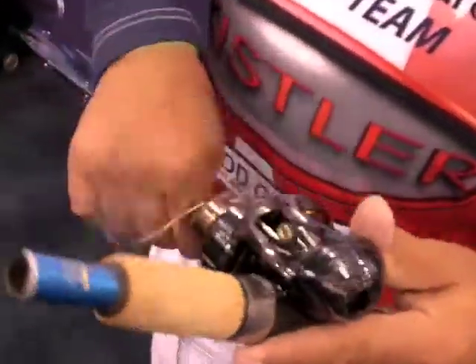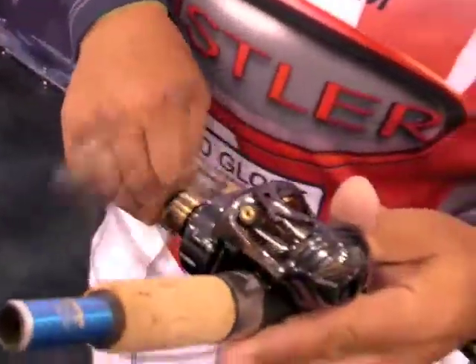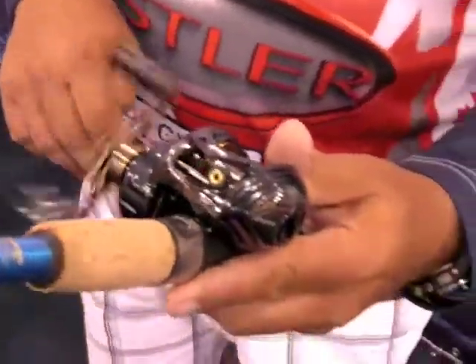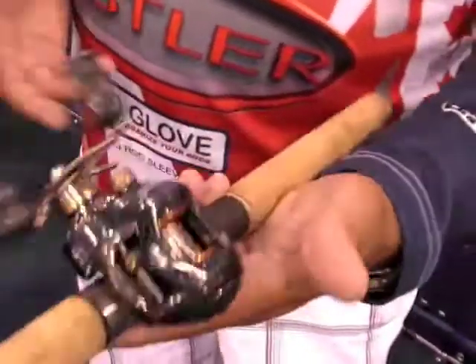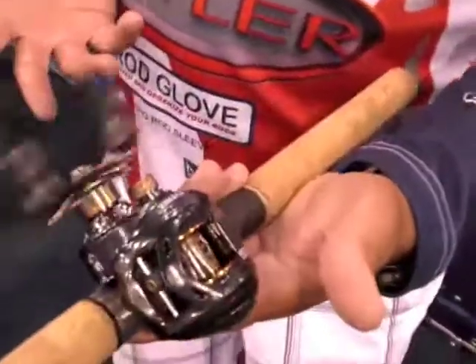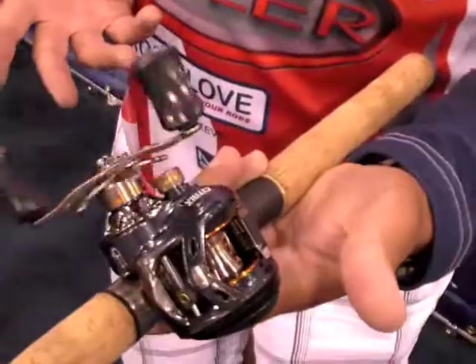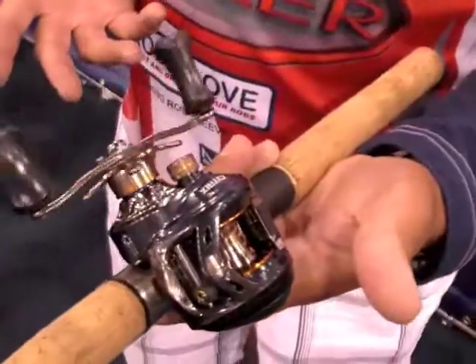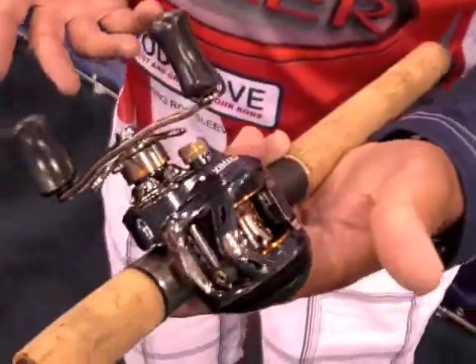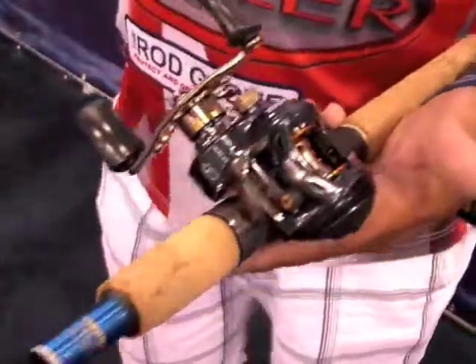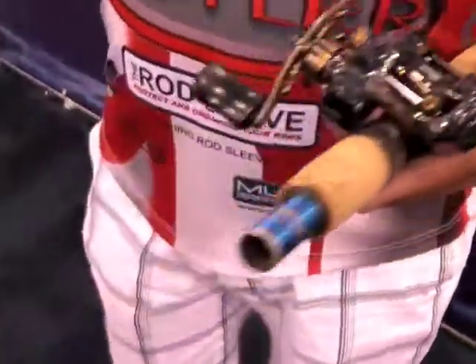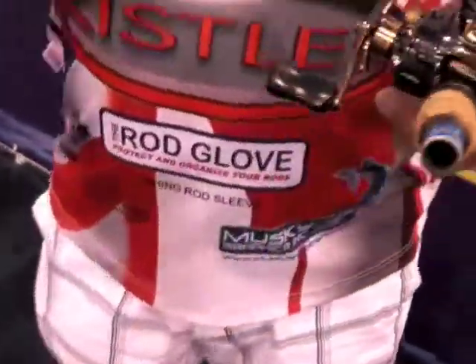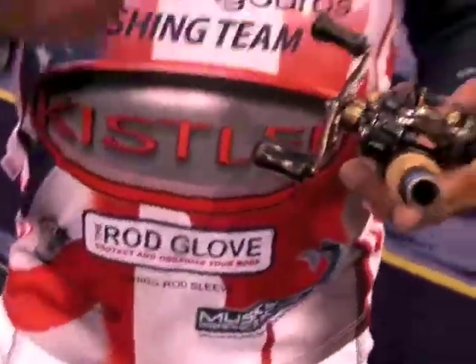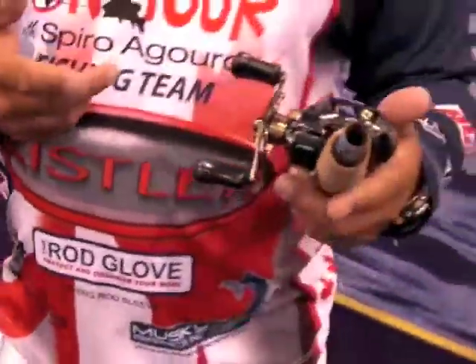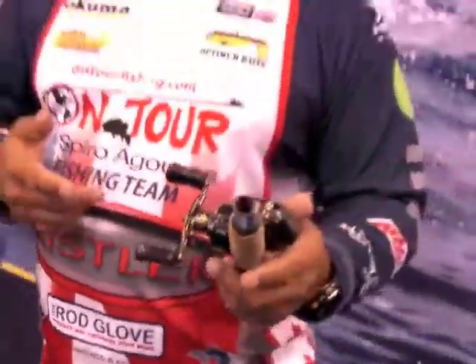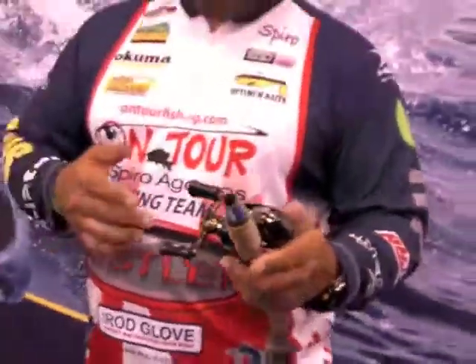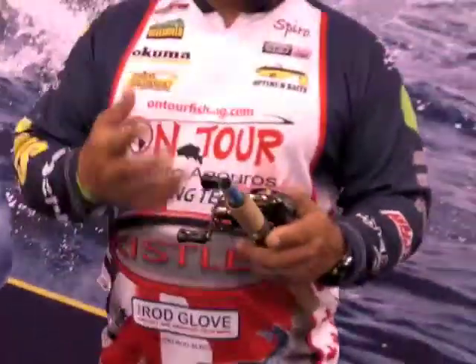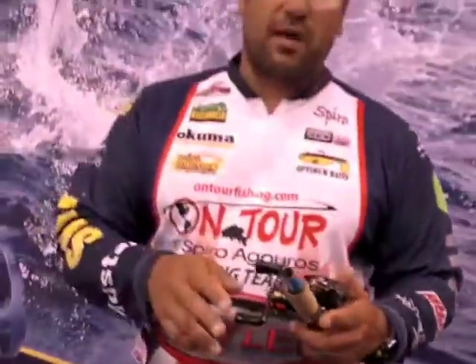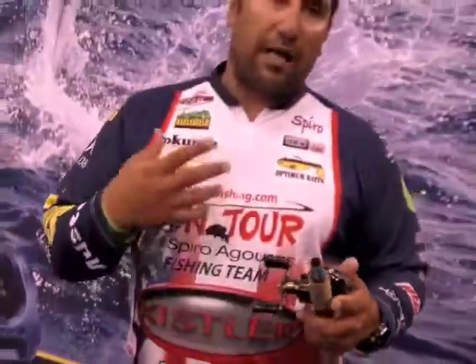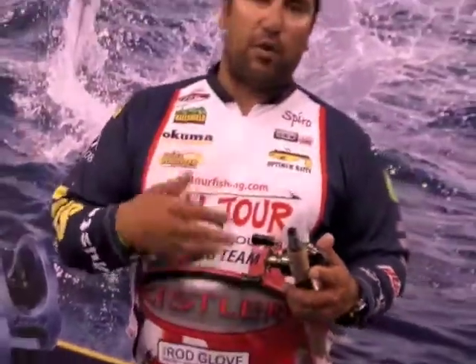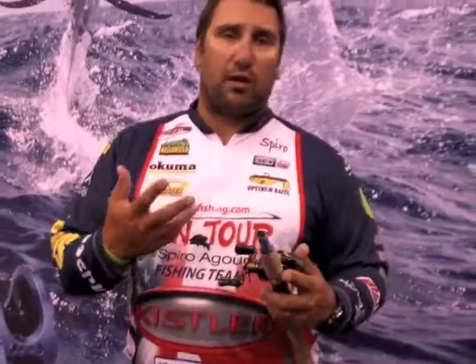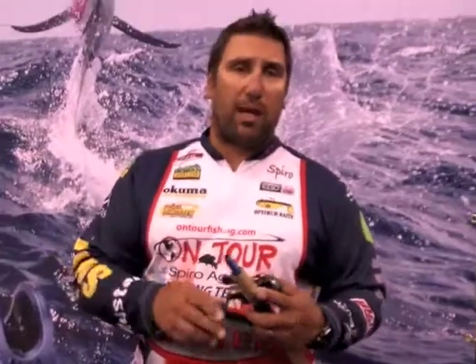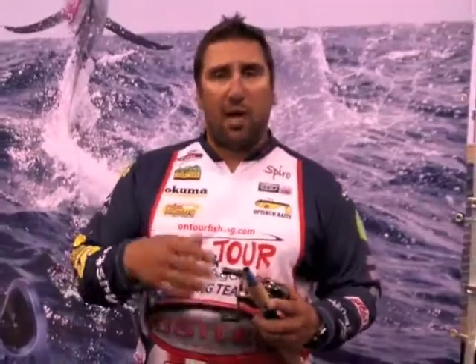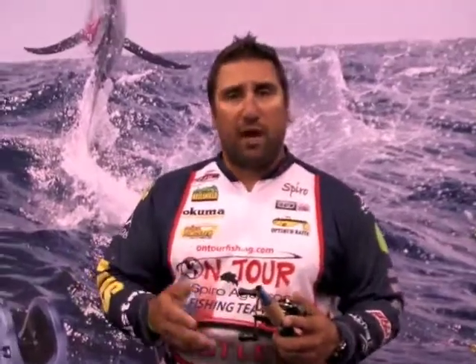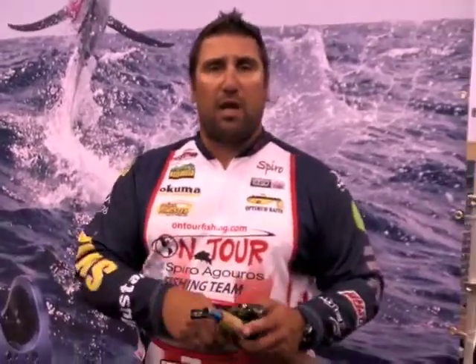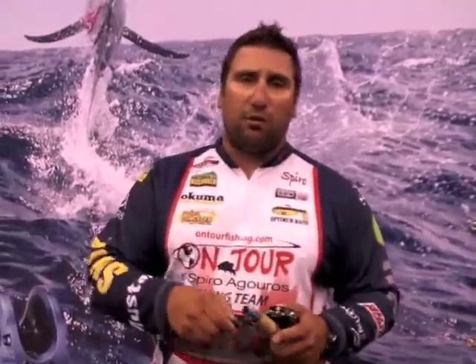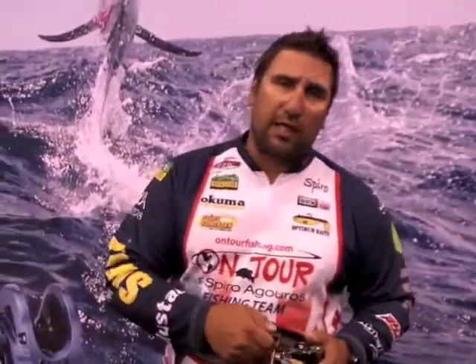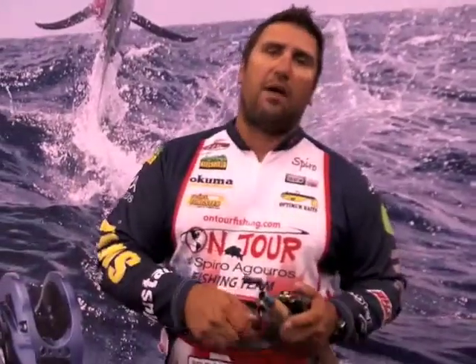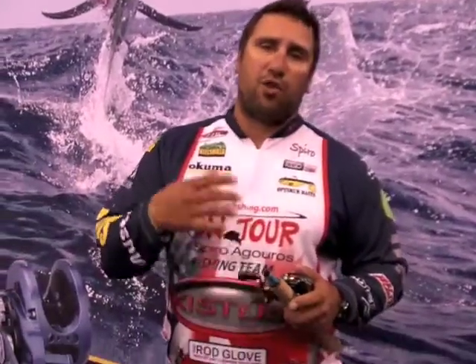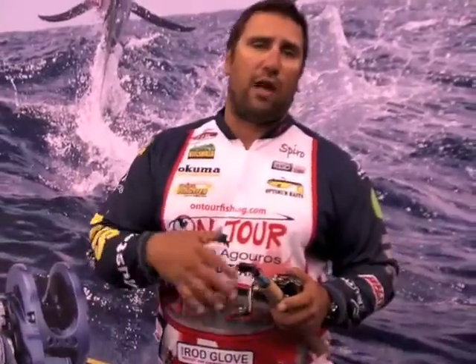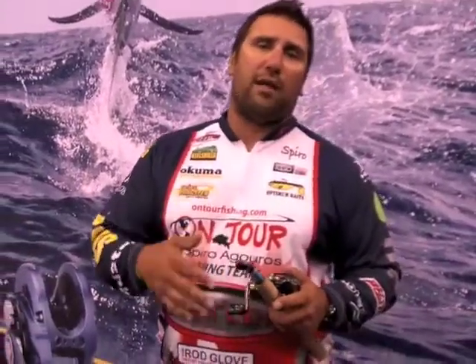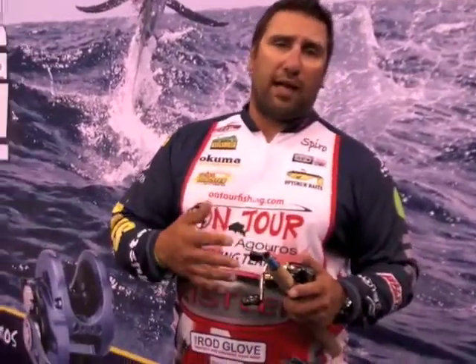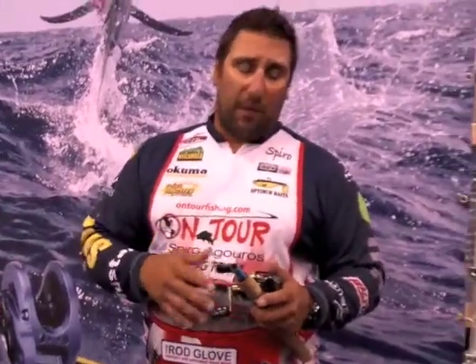The beautiful part about it is it's extremely soft and easy to cast. I like this when you're using a crankbait — a deep diving crankbait. You can really get down there and slow crank that crankbait.